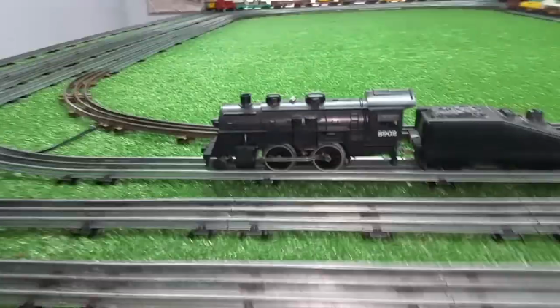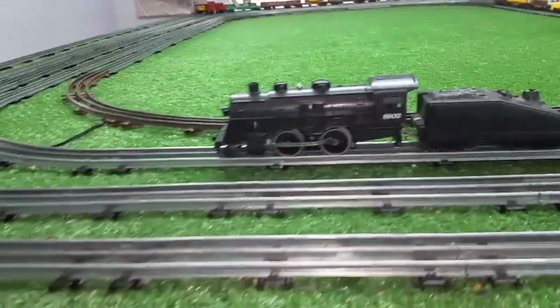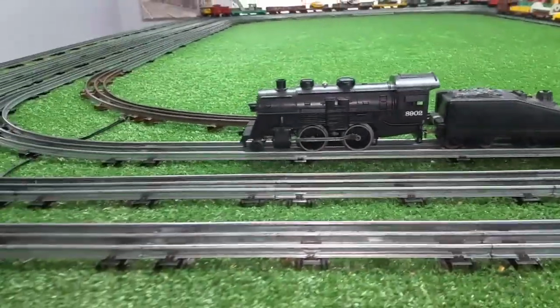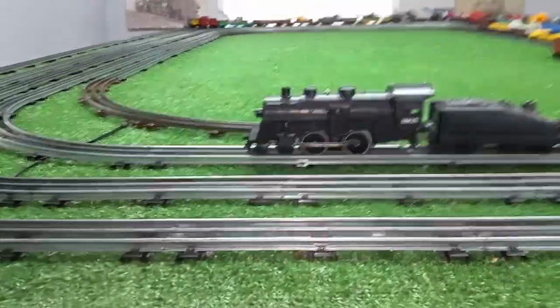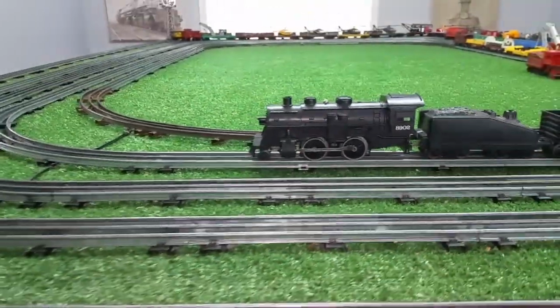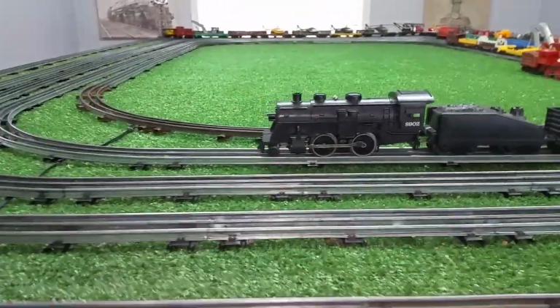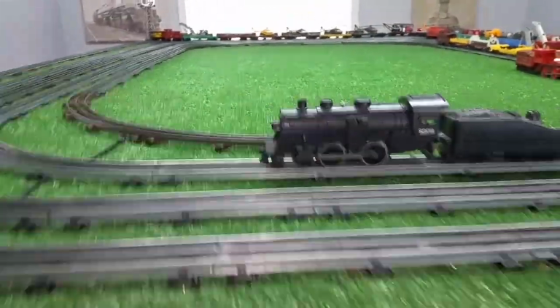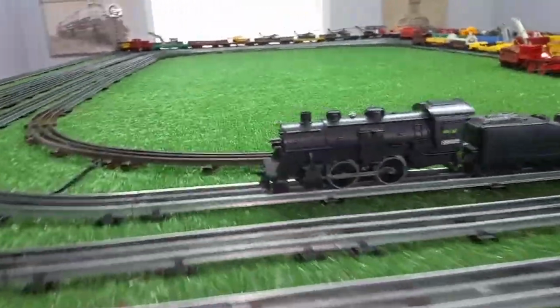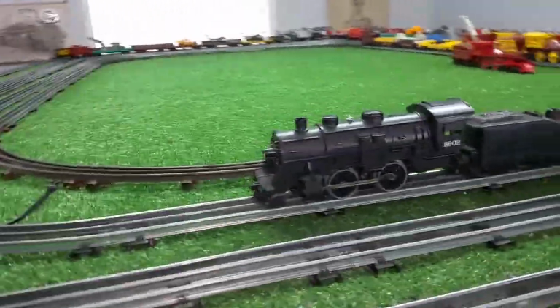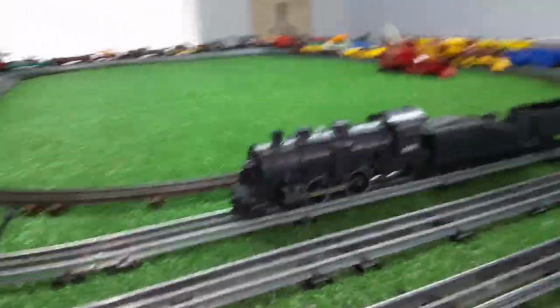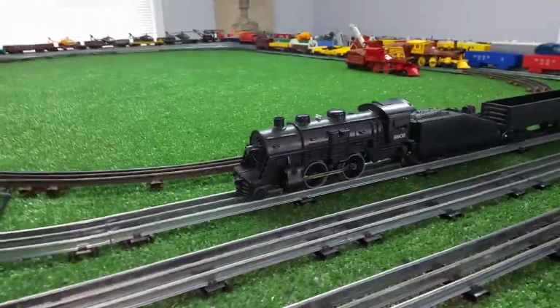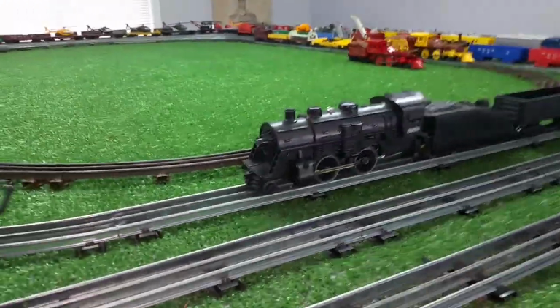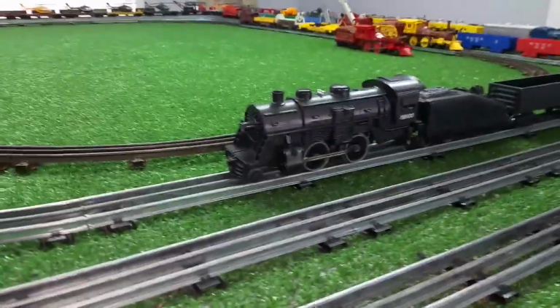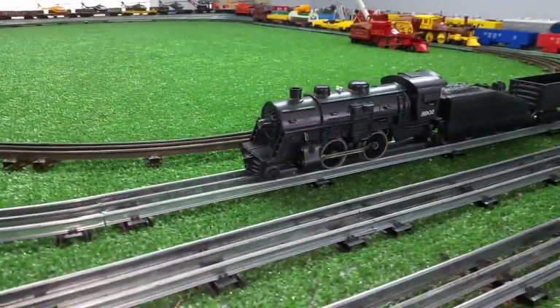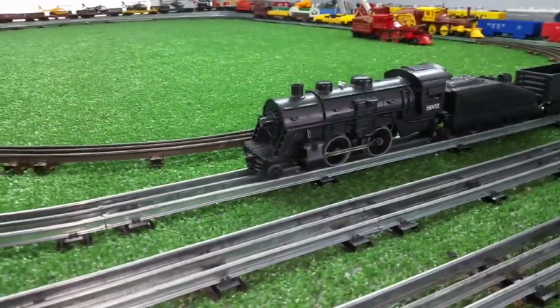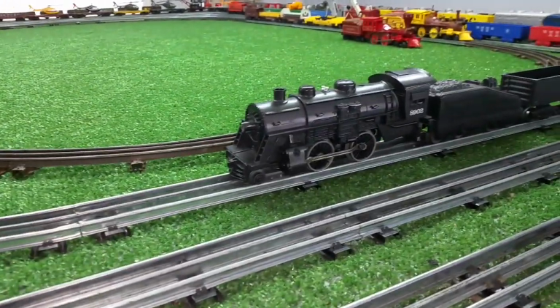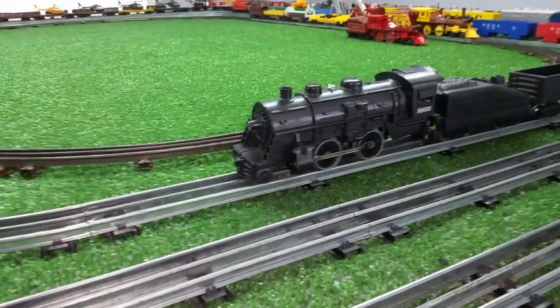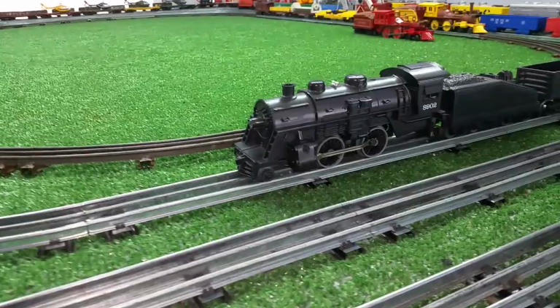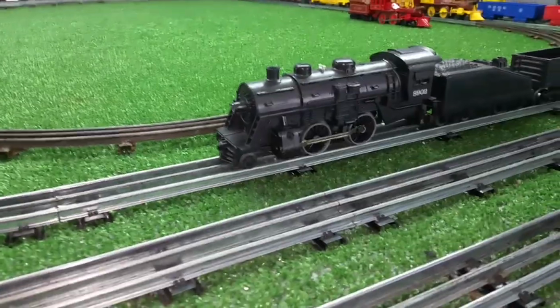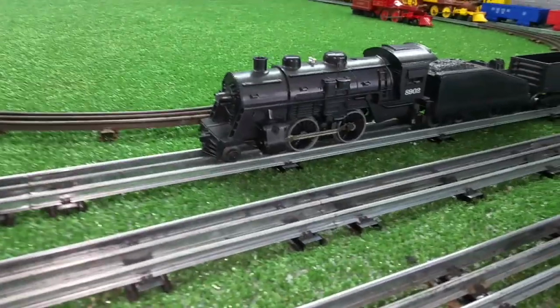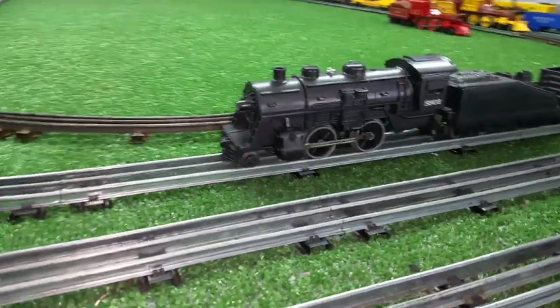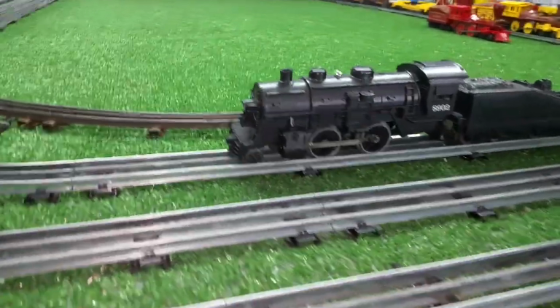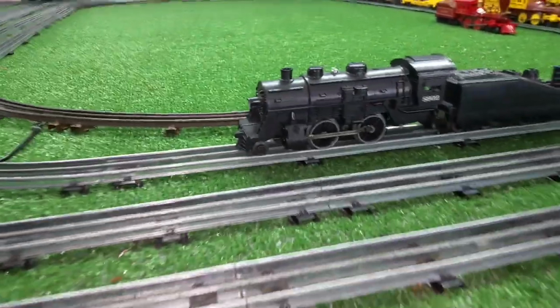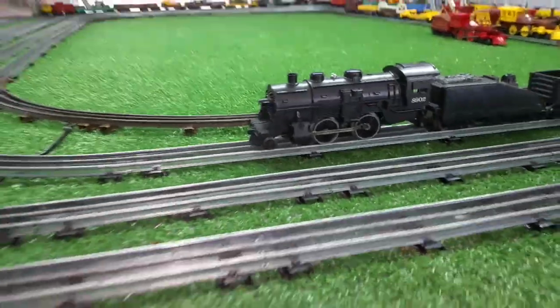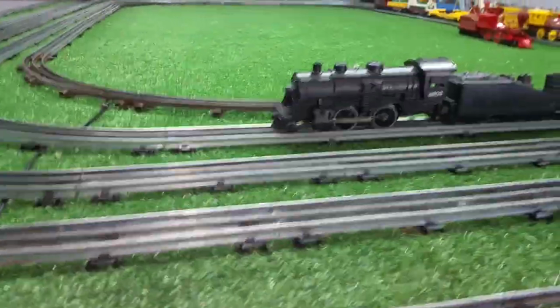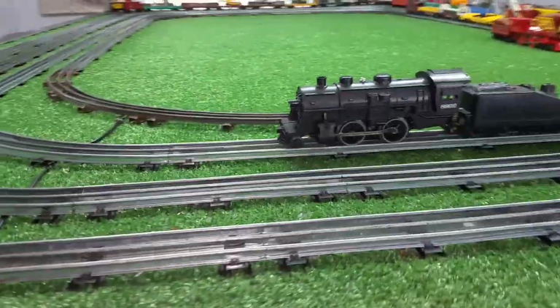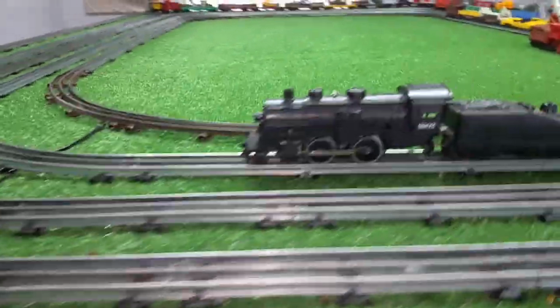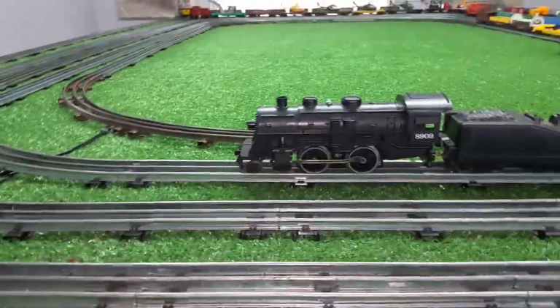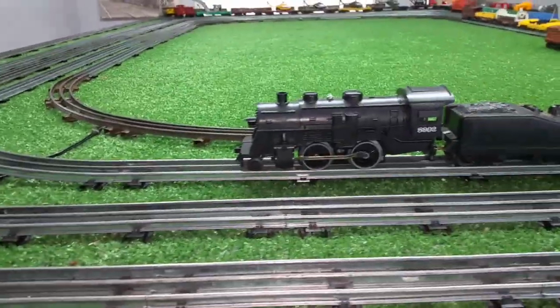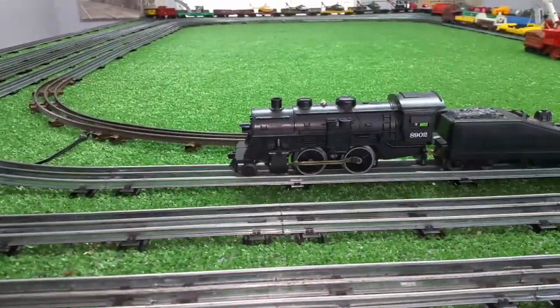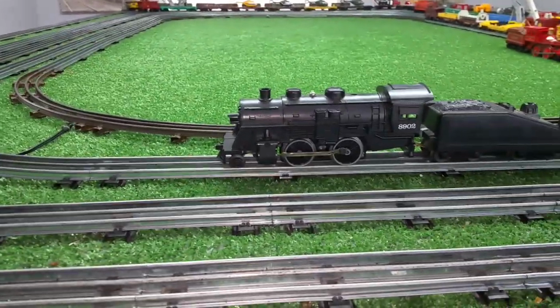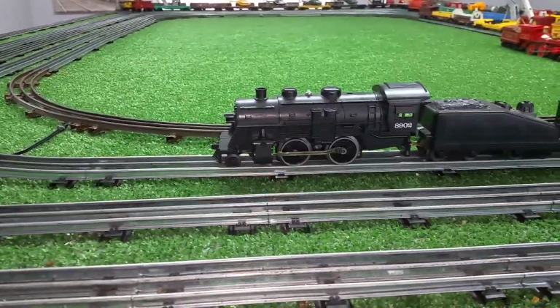Greetings, Benjamin Jay from Ben's Trains with another in the series — a follow-up on that Lionel 8902 that arrived. This was that DC locomotive. Picked this up for five bucks.